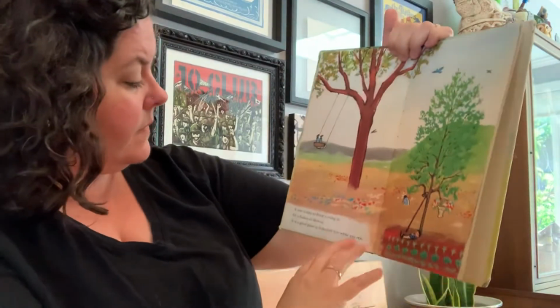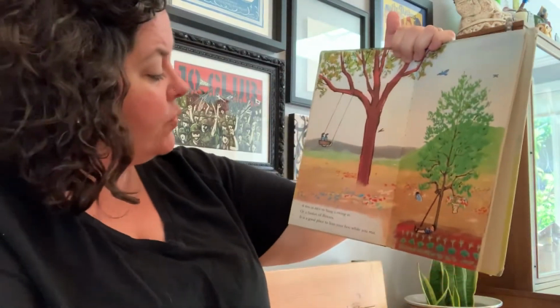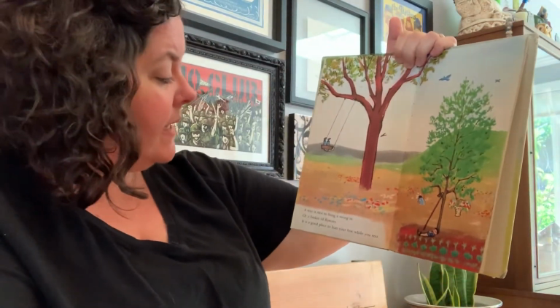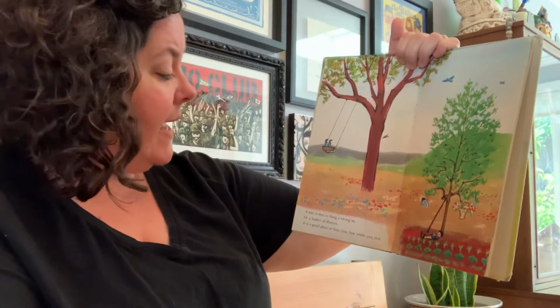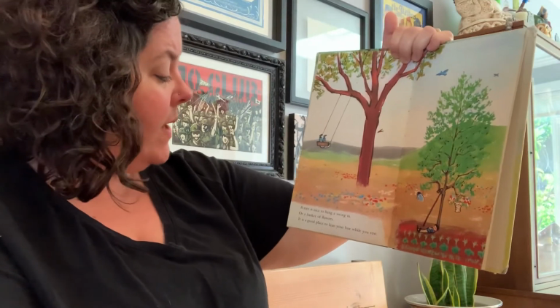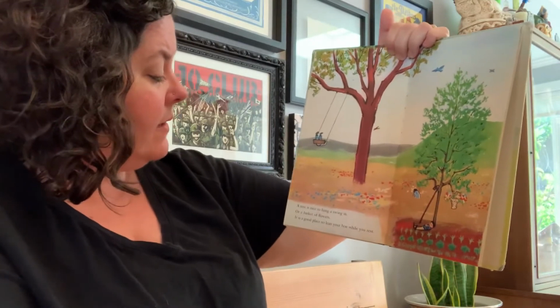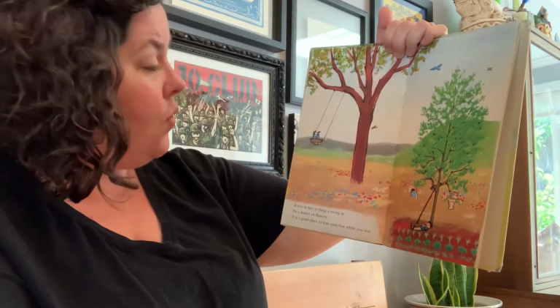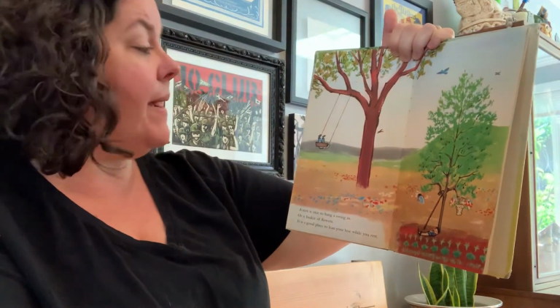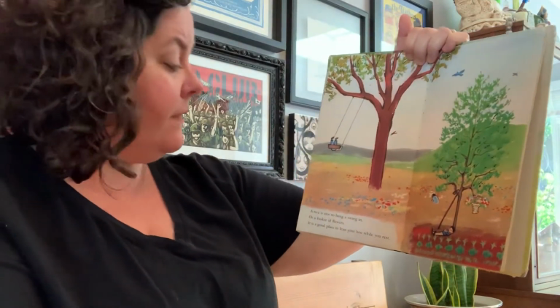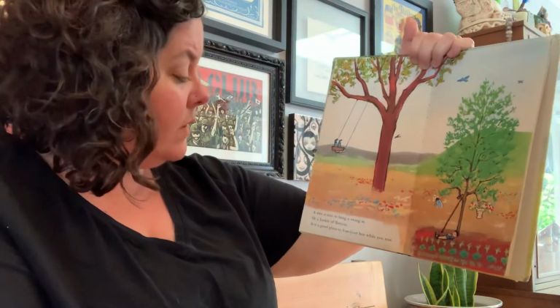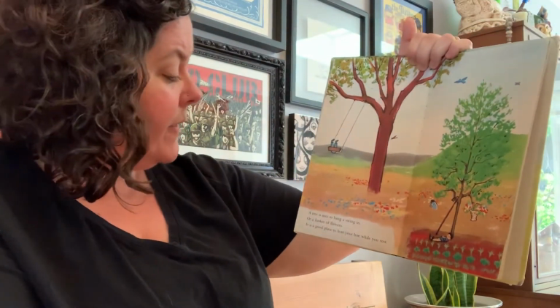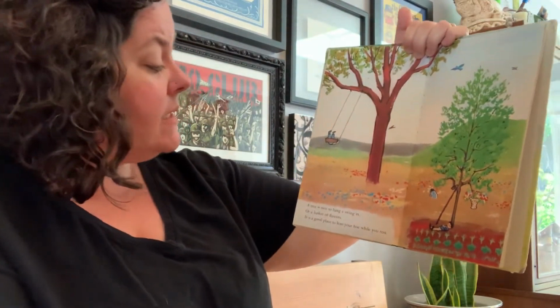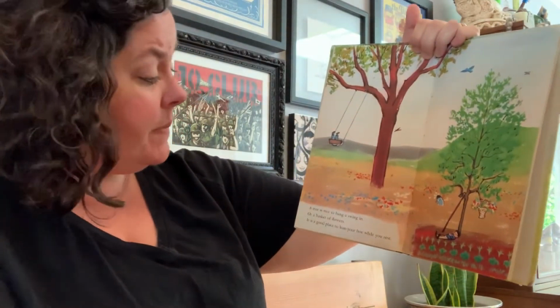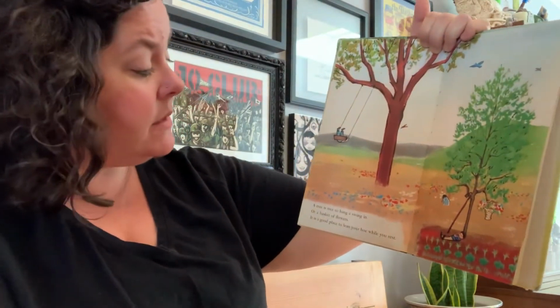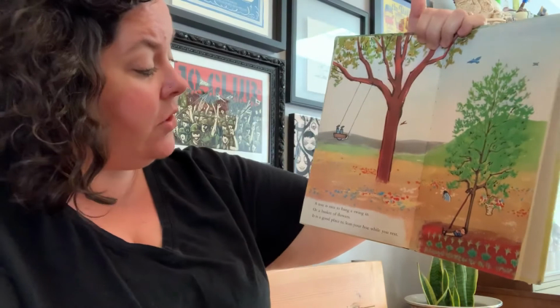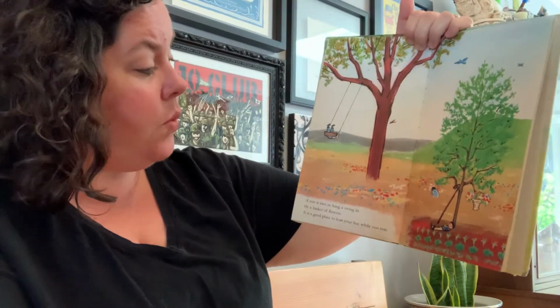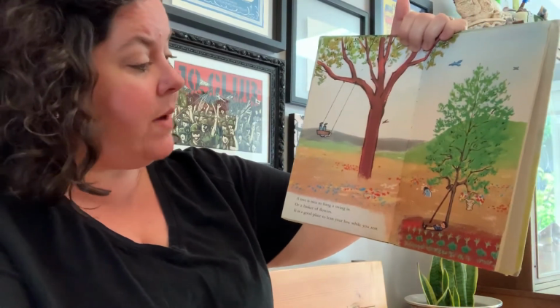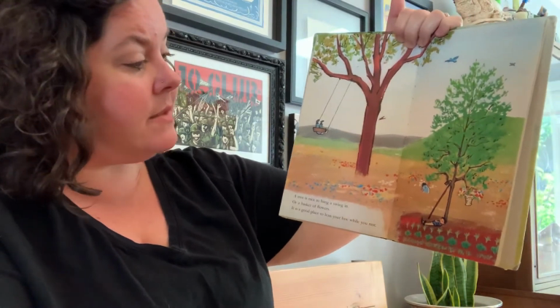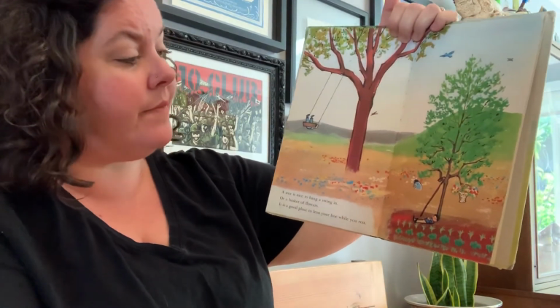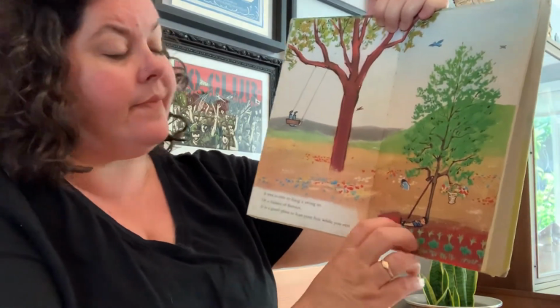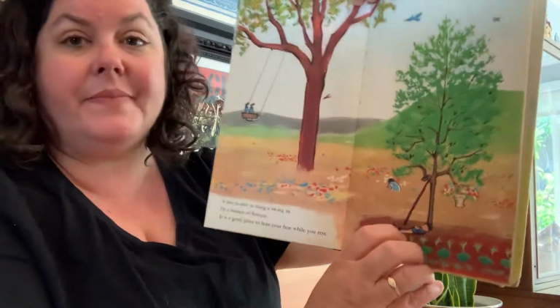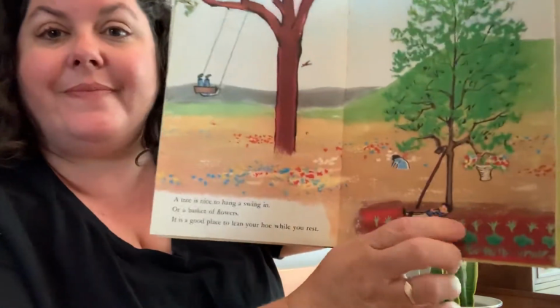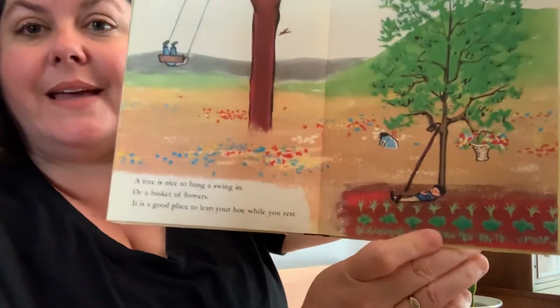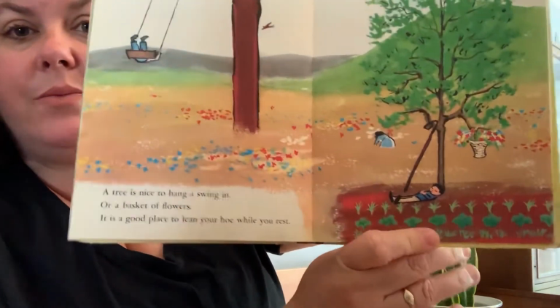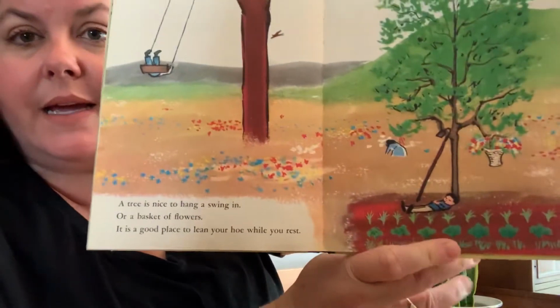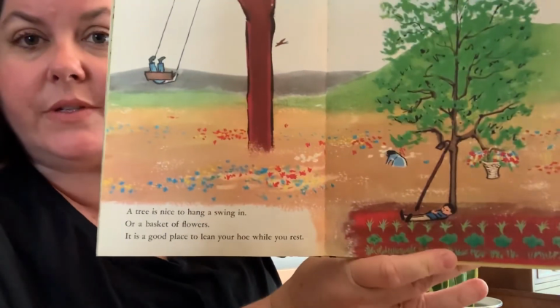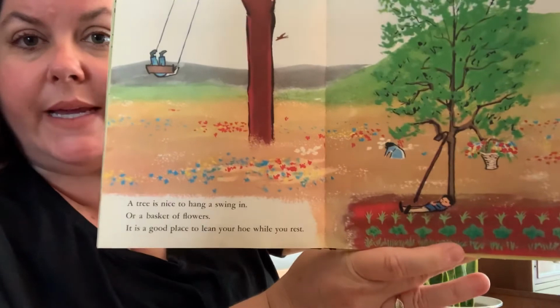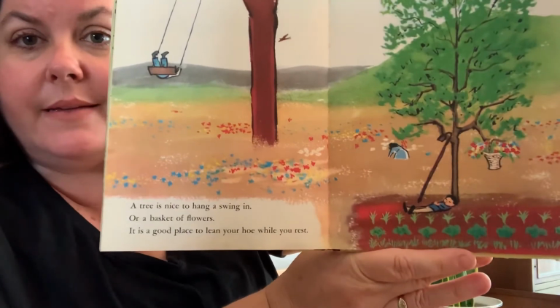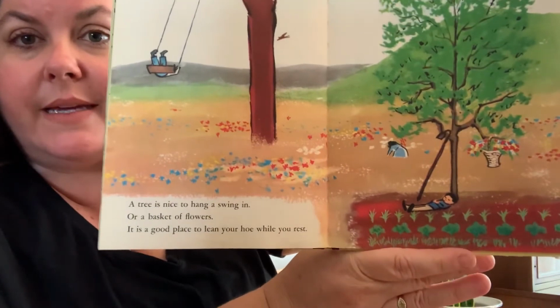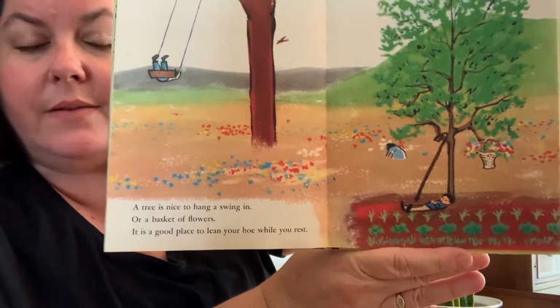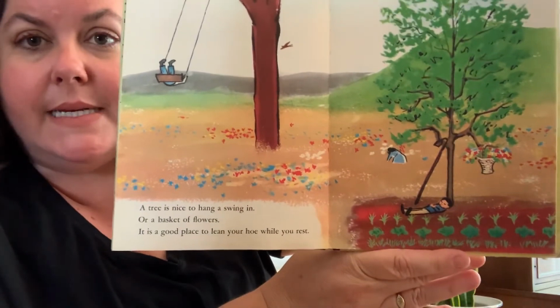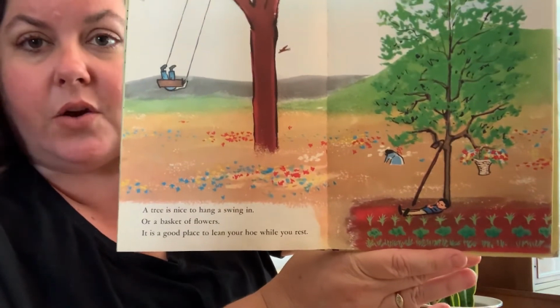A tree is nice to hang a swing in or a basket of flowers. It is a good place to lean your hoe while you rest. Look at that — he's resting under the tree. It looks like he was tending his garden.